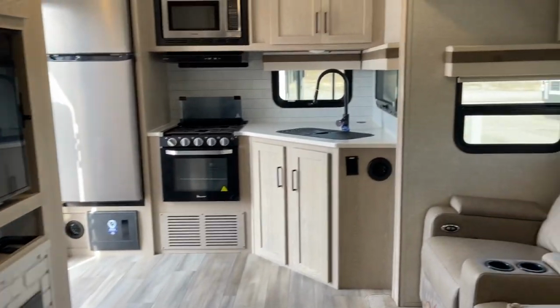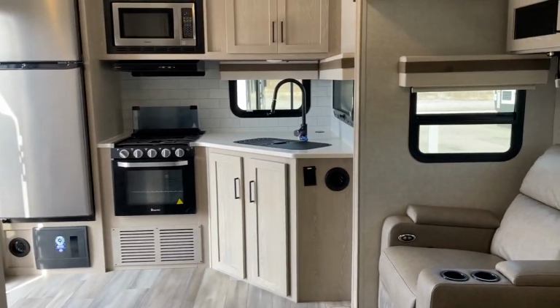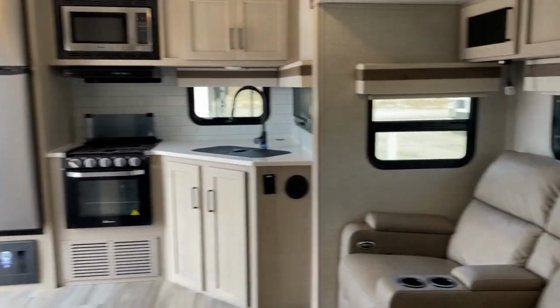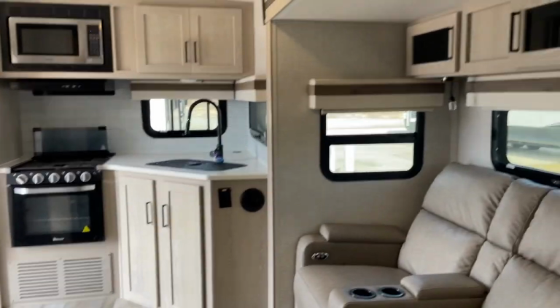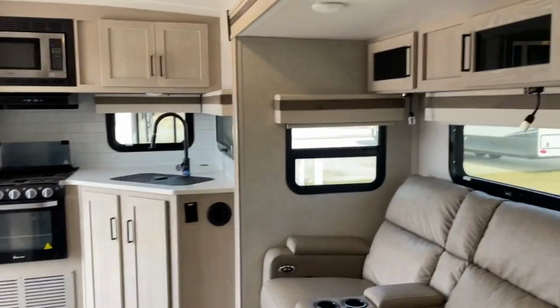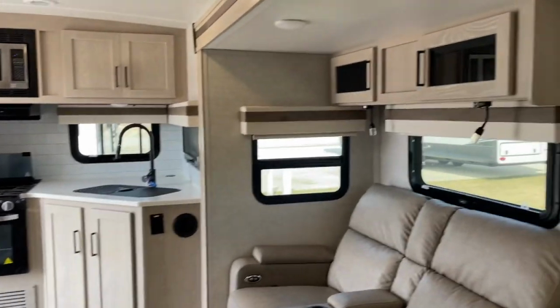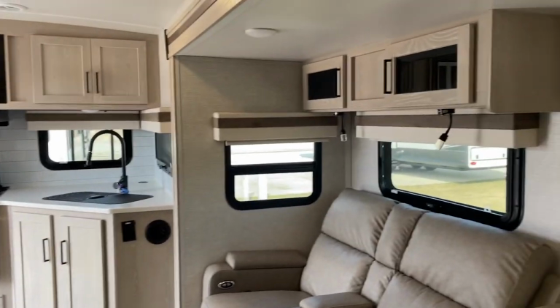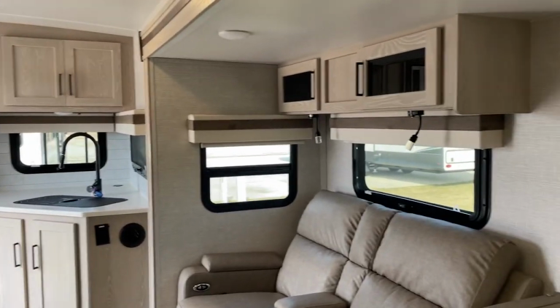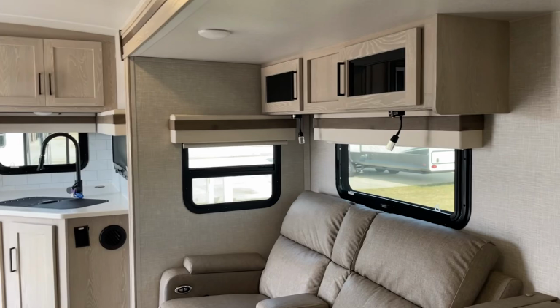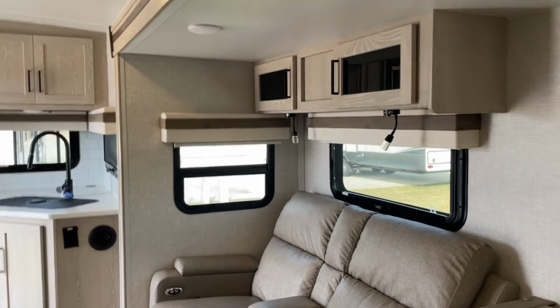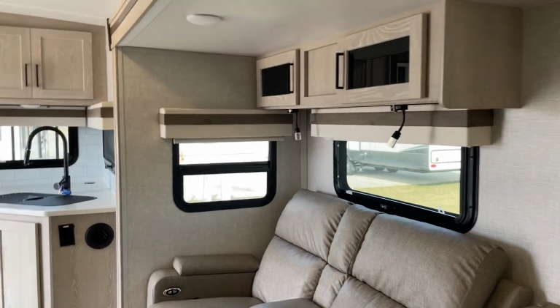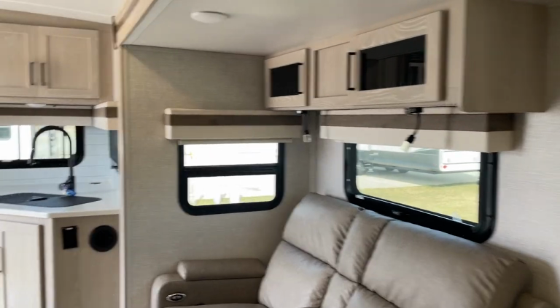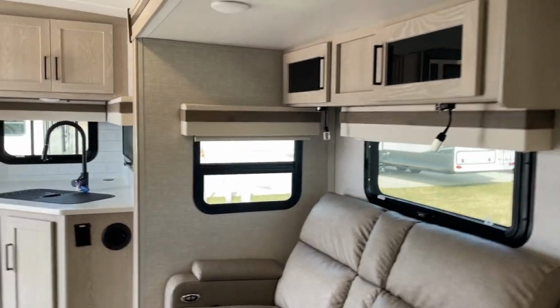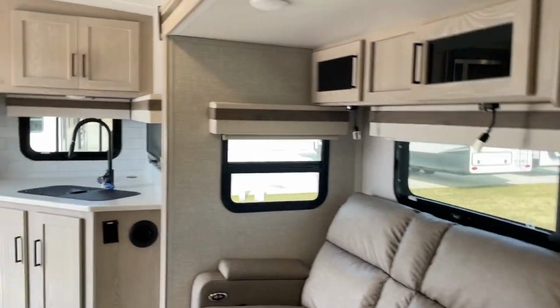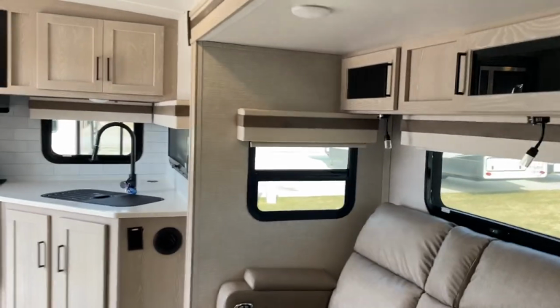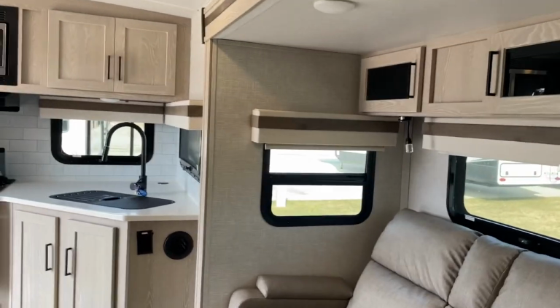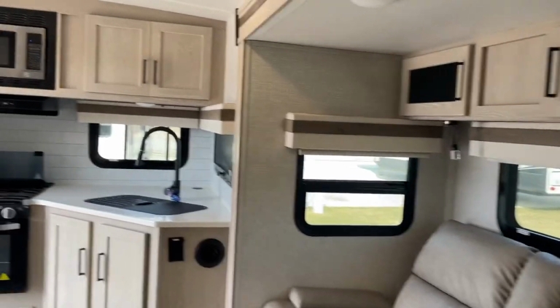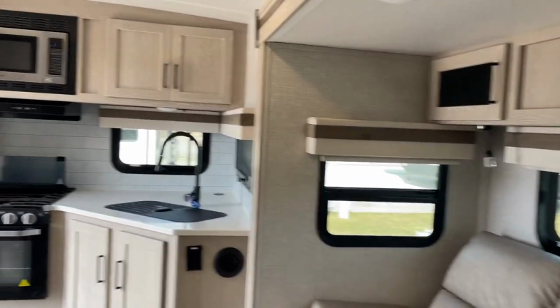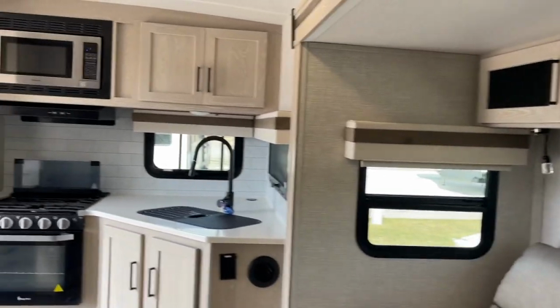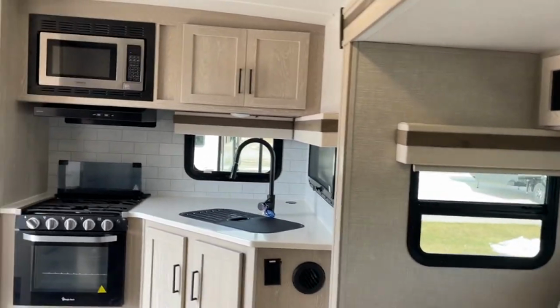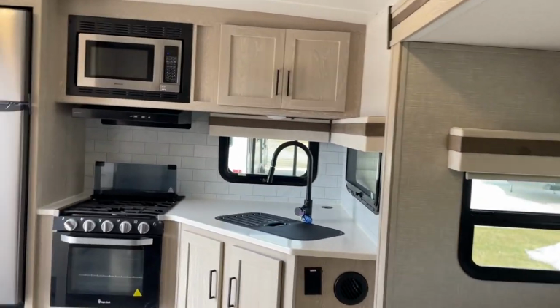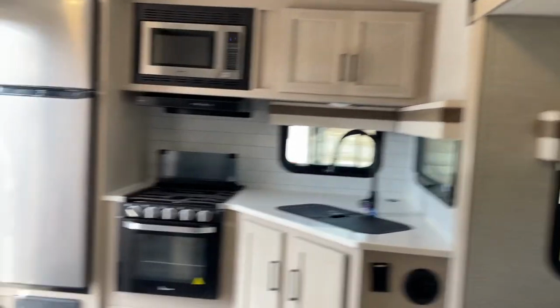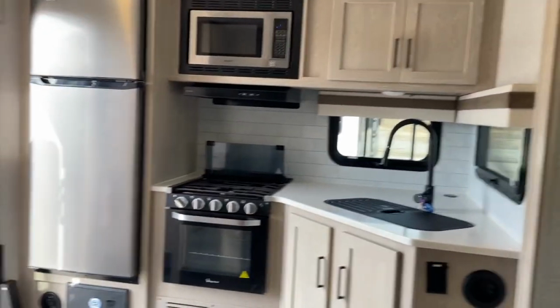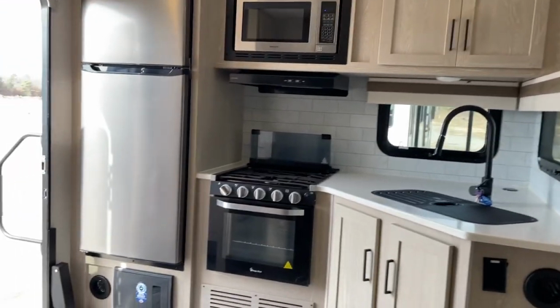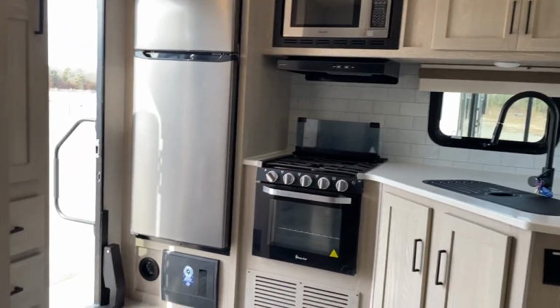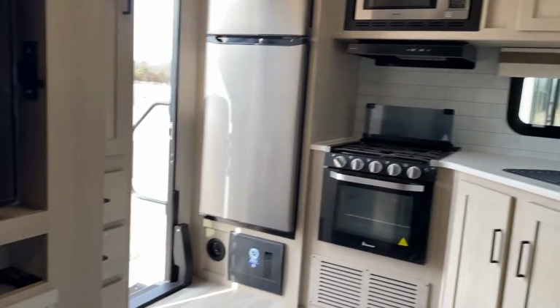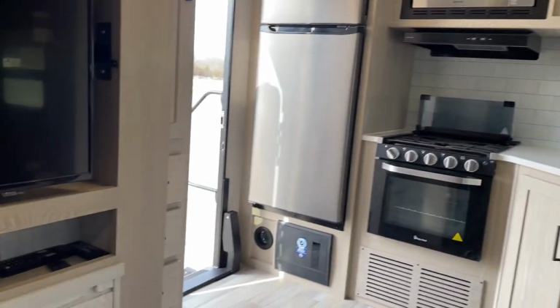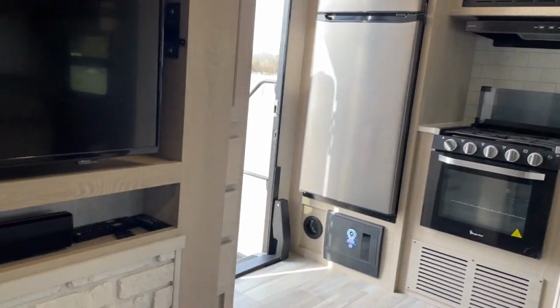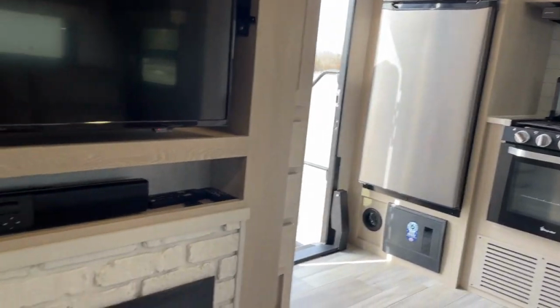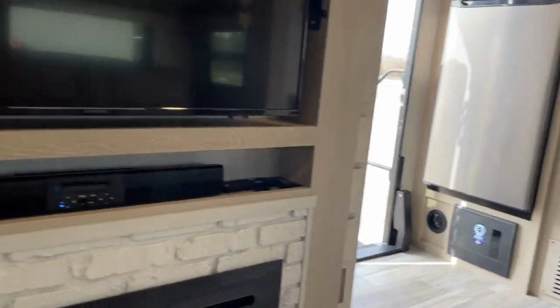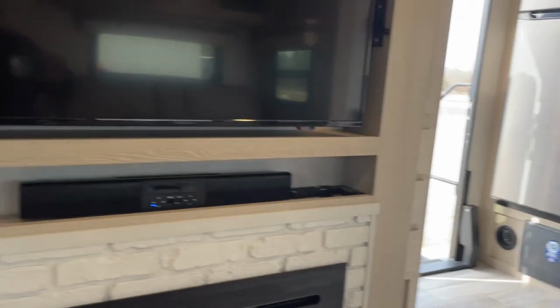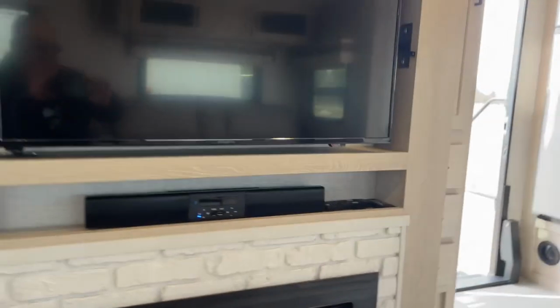This is John from Lakeshore RV Center. Mr. and Mrs. Mercer, I hope you do enjoy your new RV. We do appreciate your business — thank you so much and have a great day.